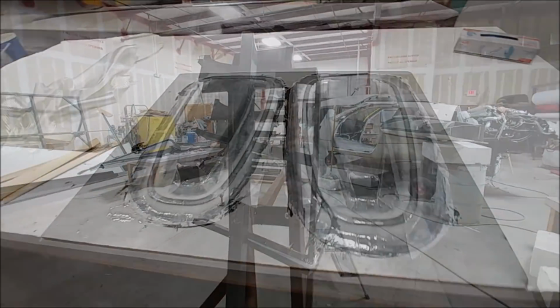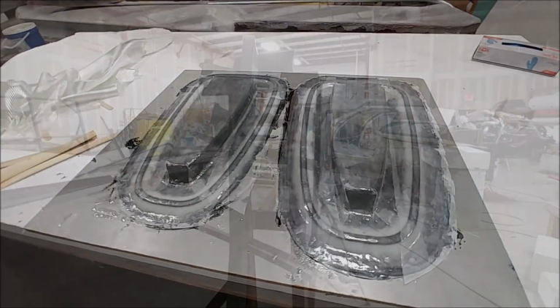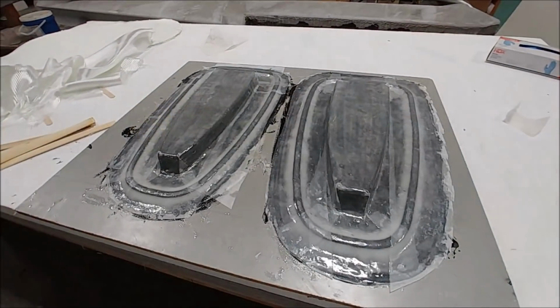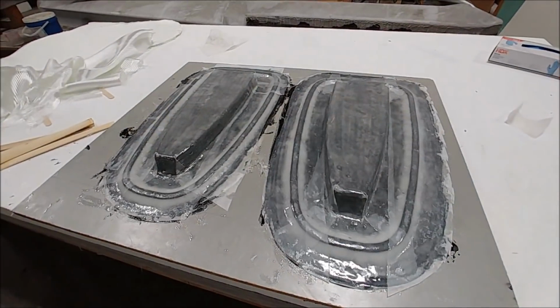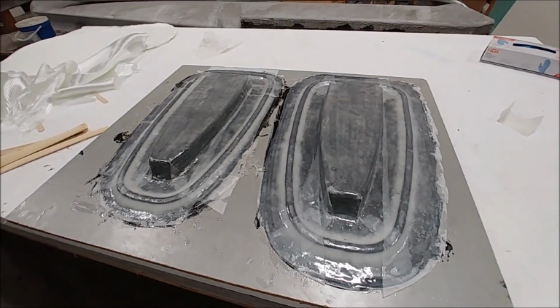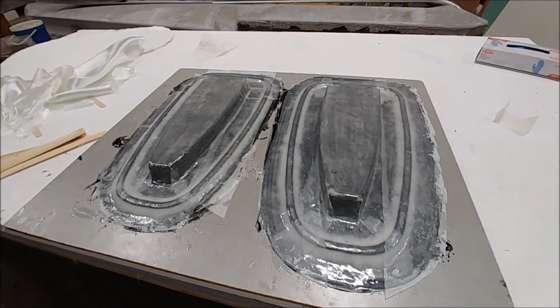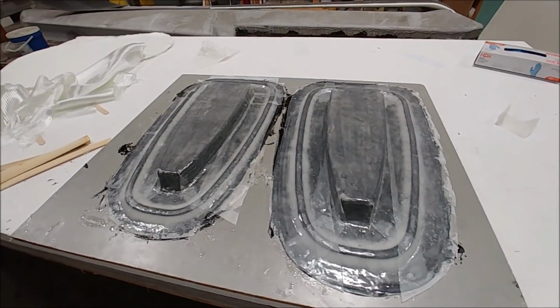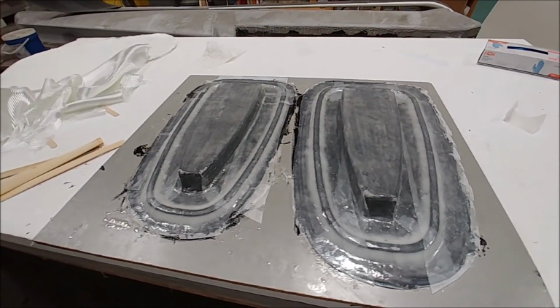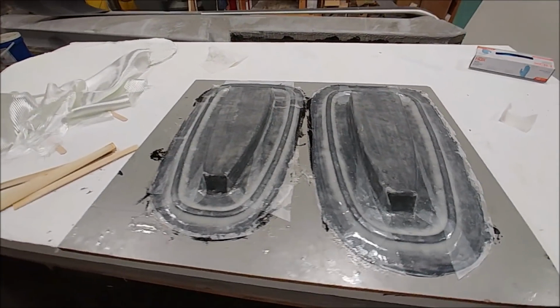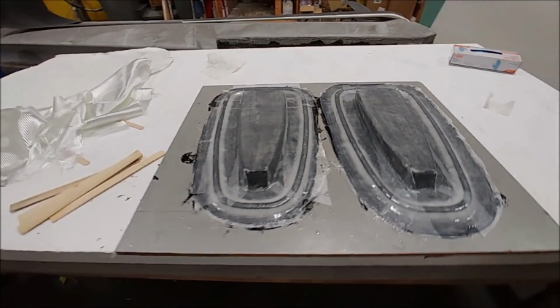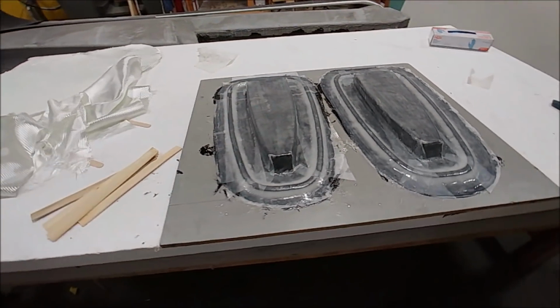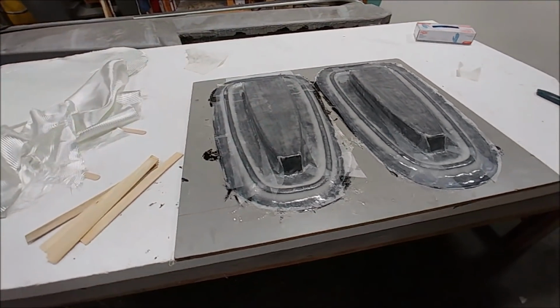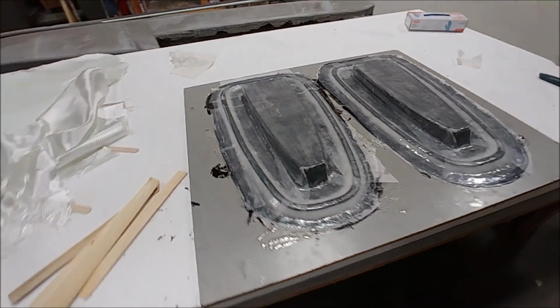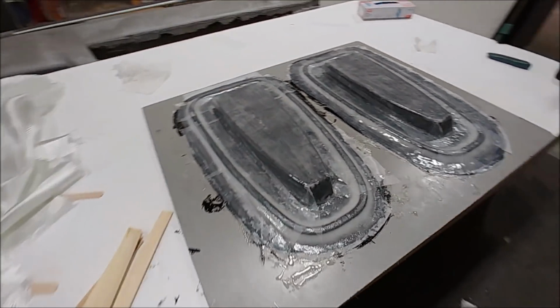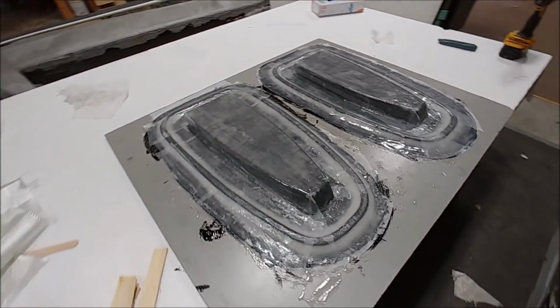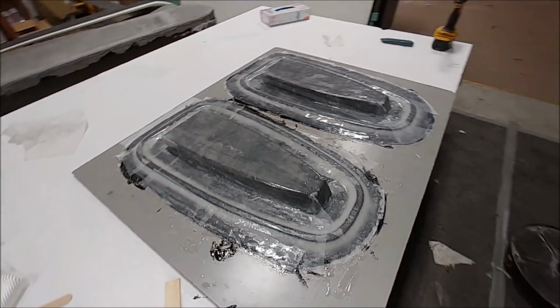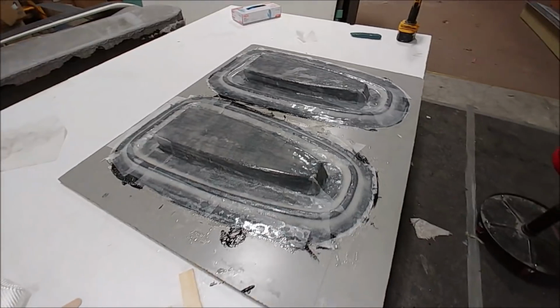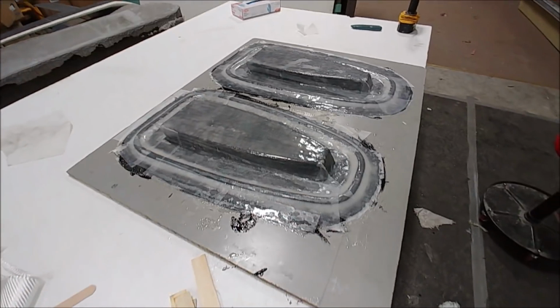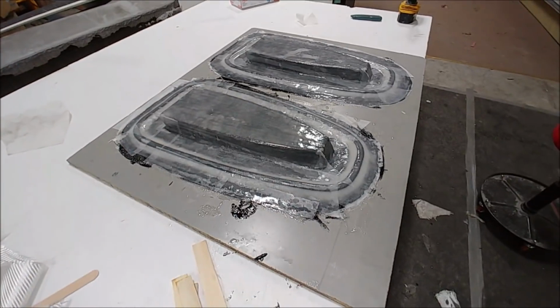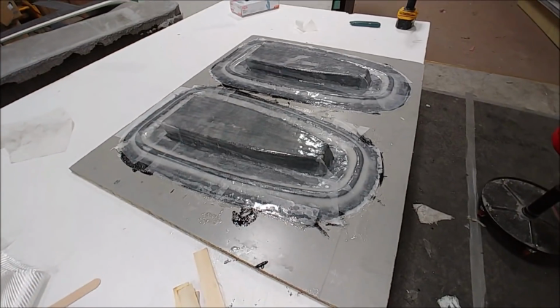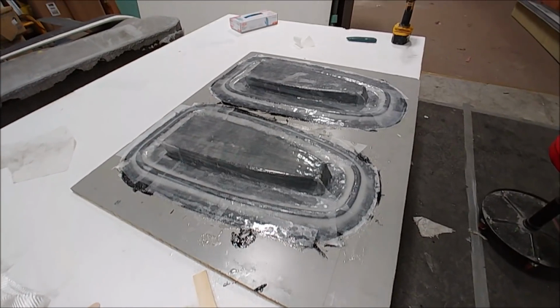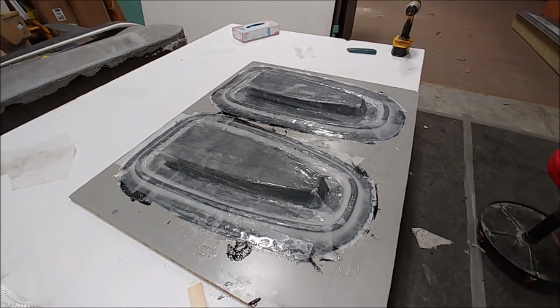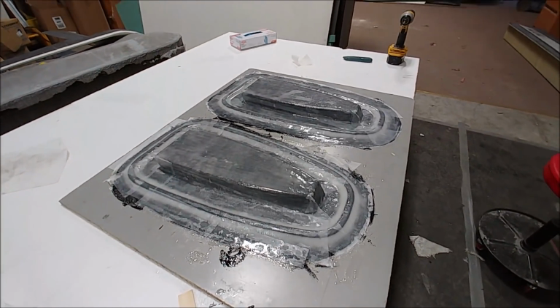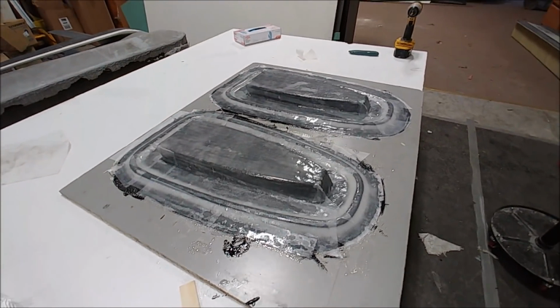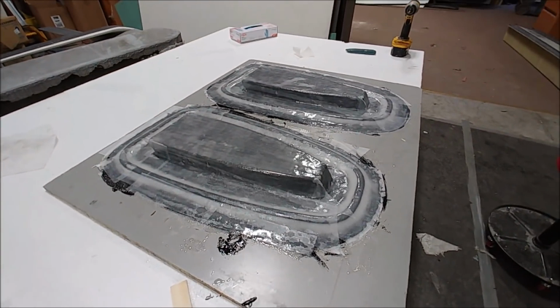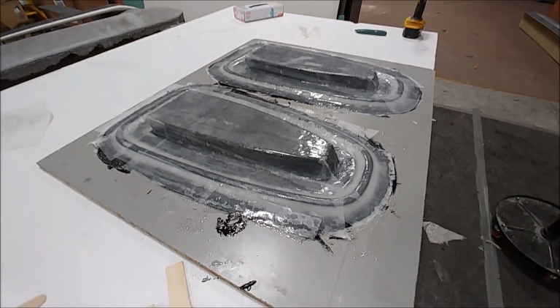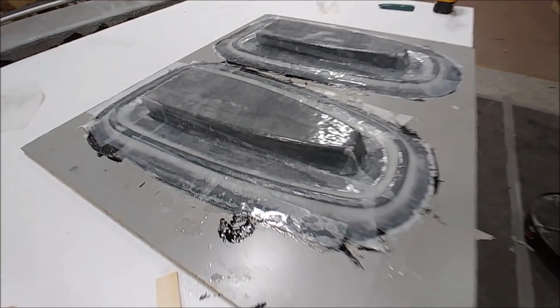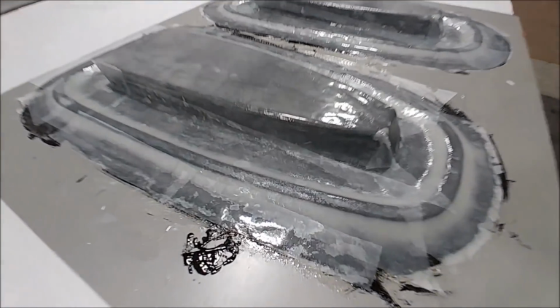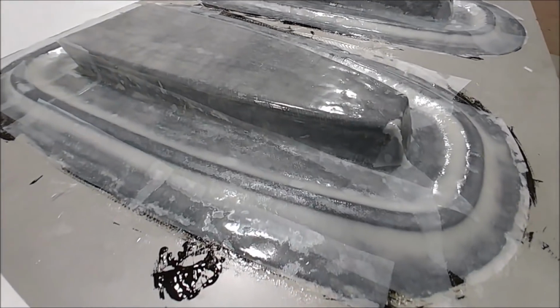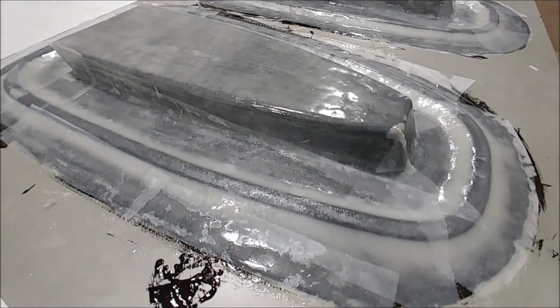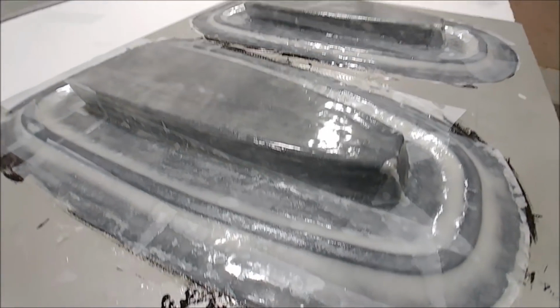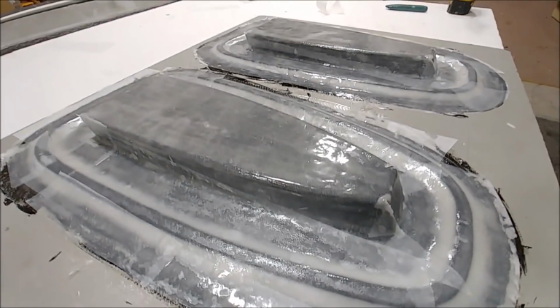And here Devon's got the molds underway for those two ribs that I forgot about or missed out on when we were creating all the others — one for the left and one for the right wing.